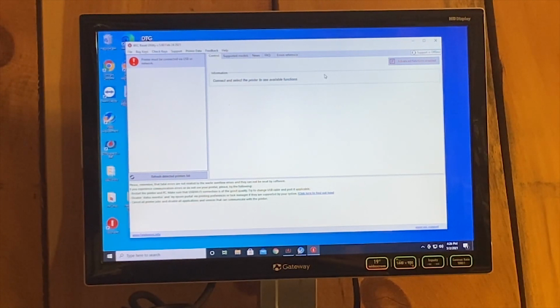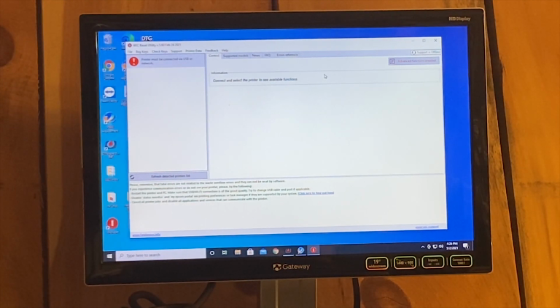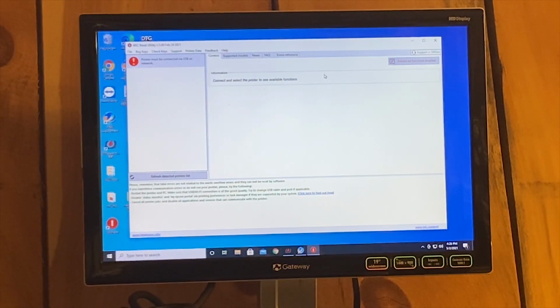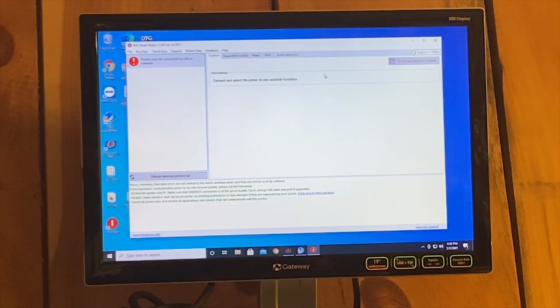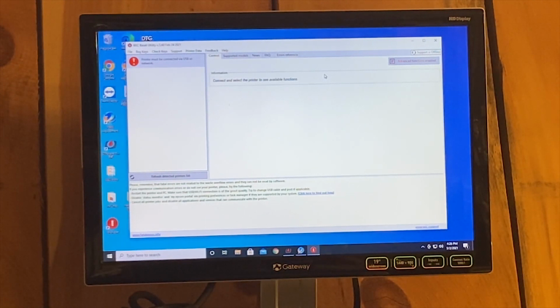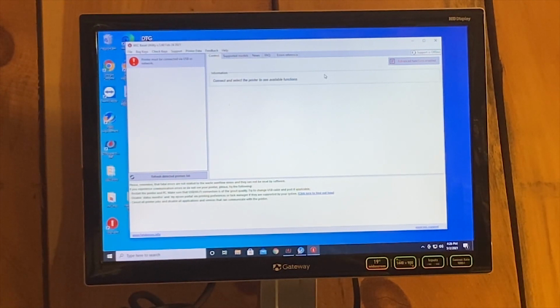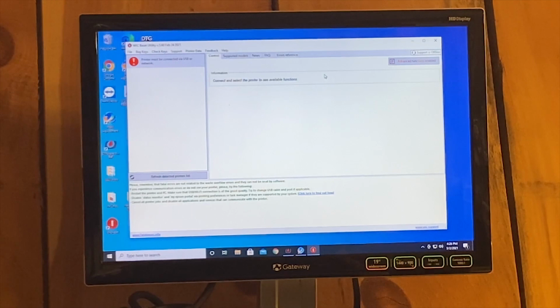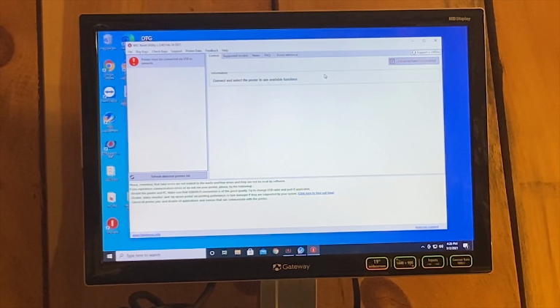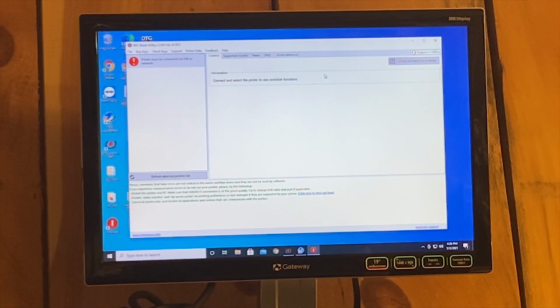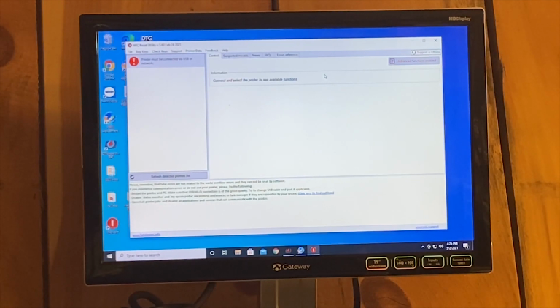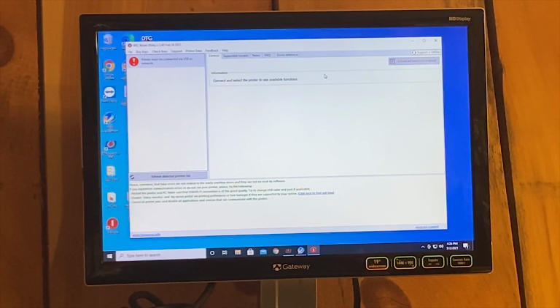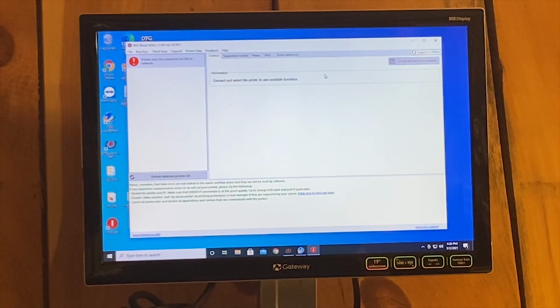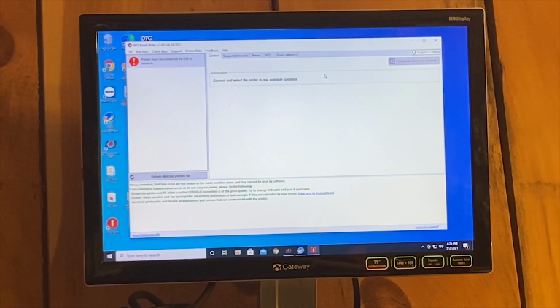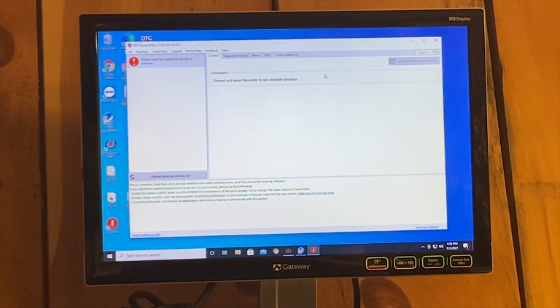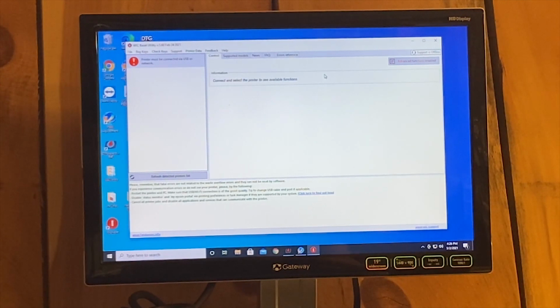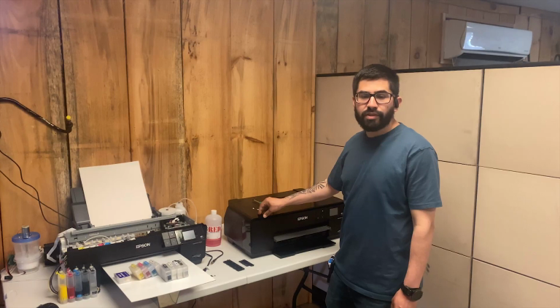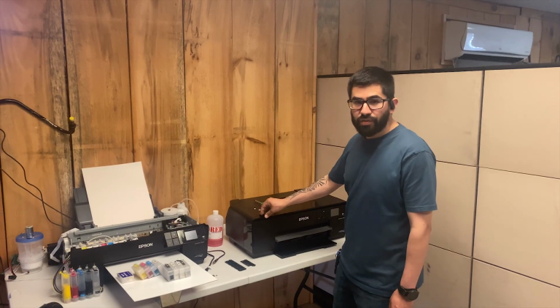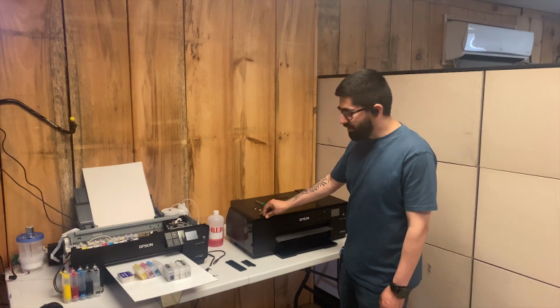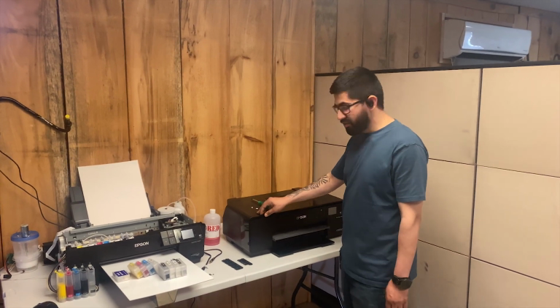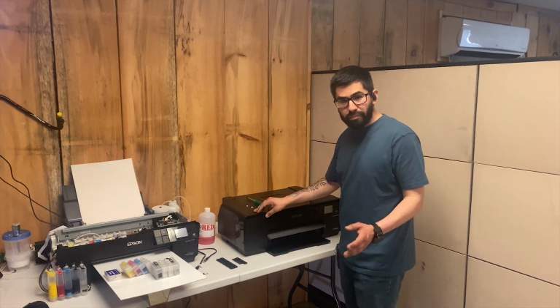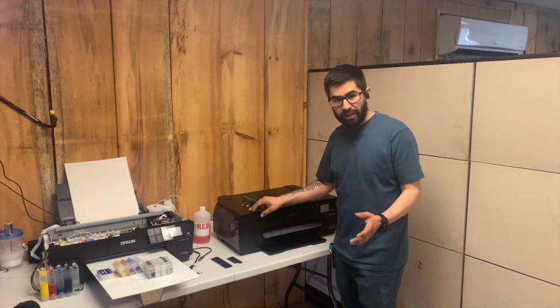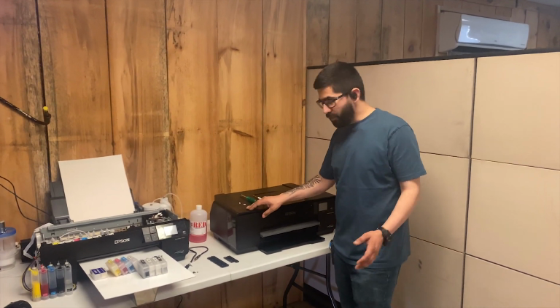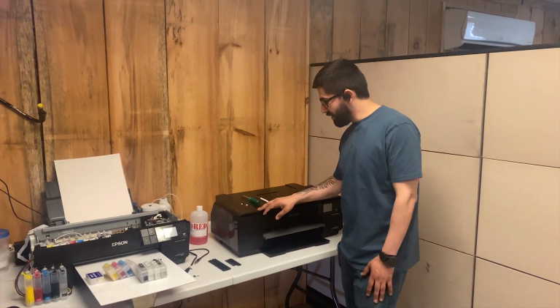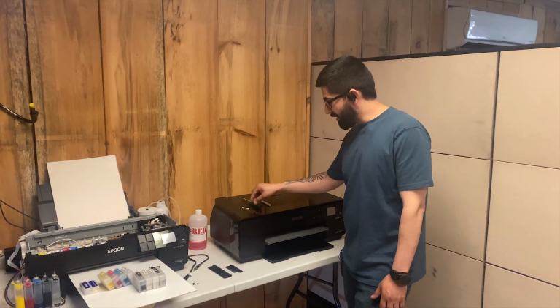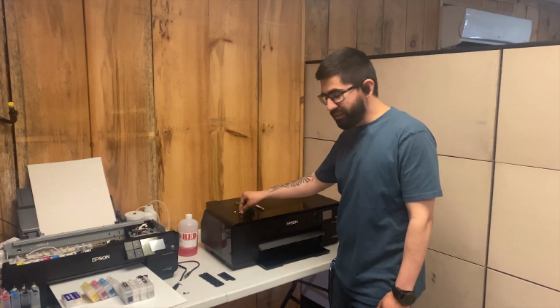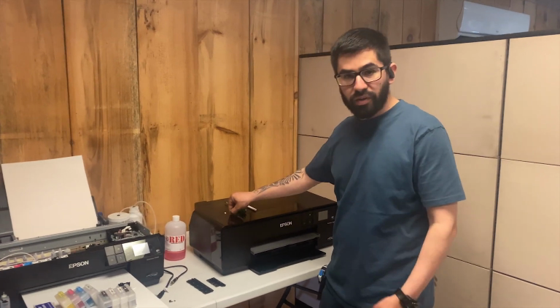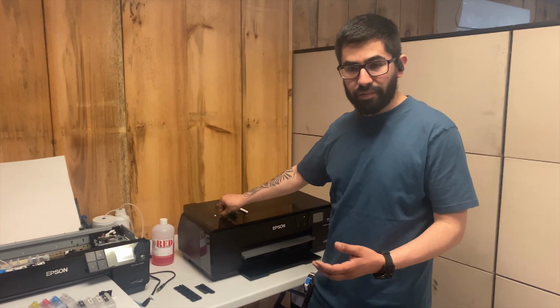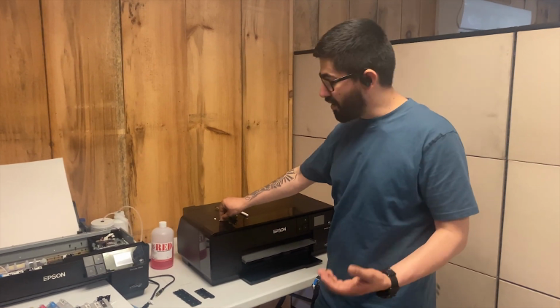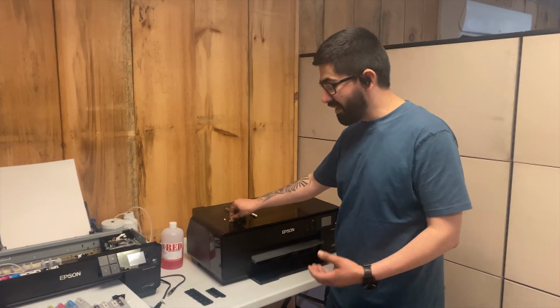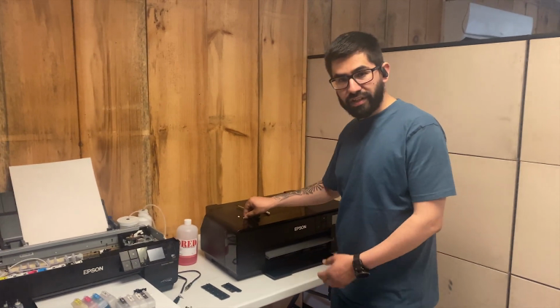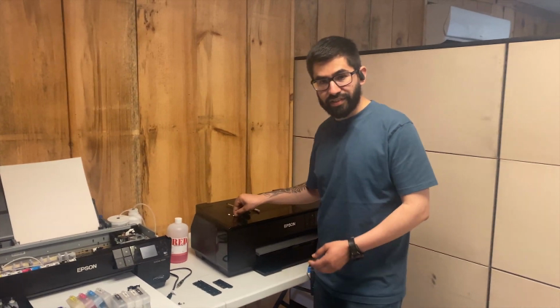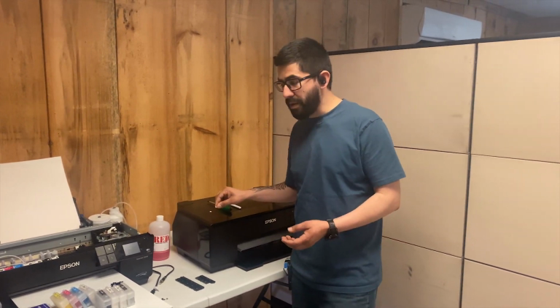There's one last thing I want to make sure you guys know — this is what you've been waiting for, and this is one of the biggest tricks I wanted to show you guys.